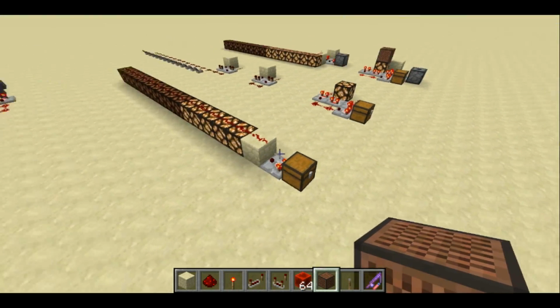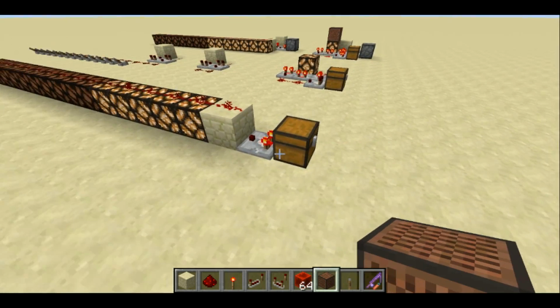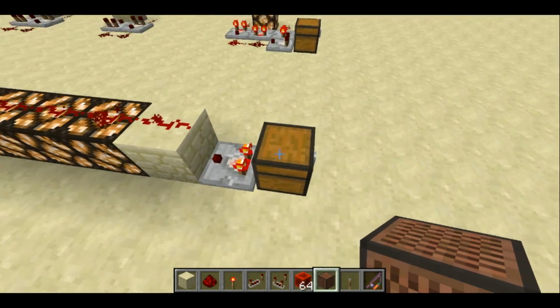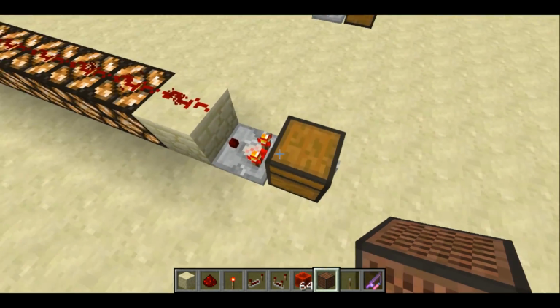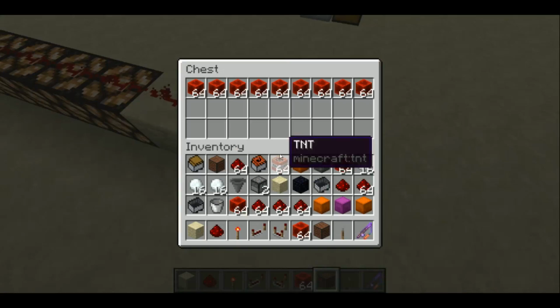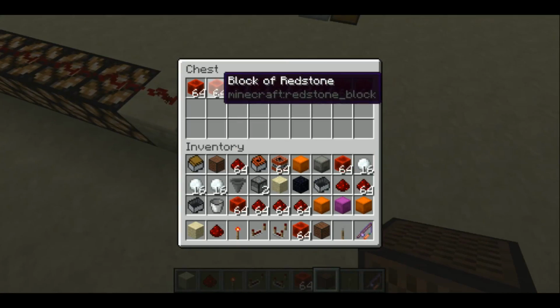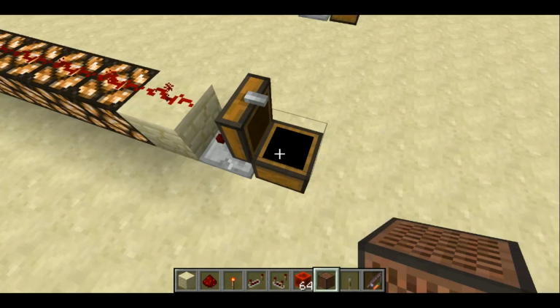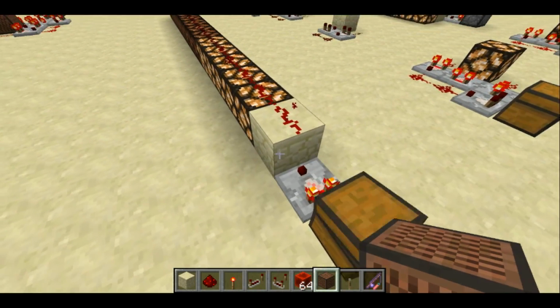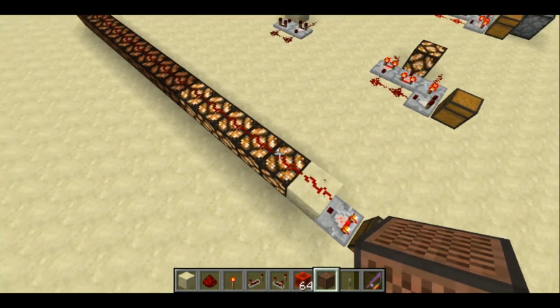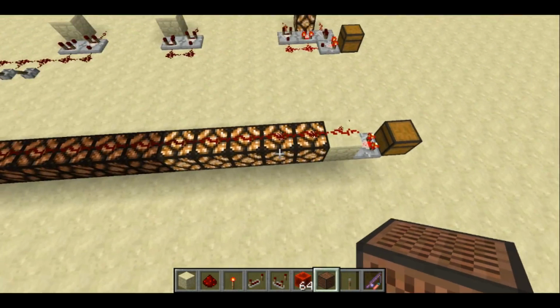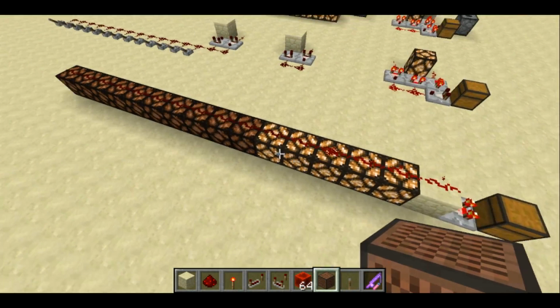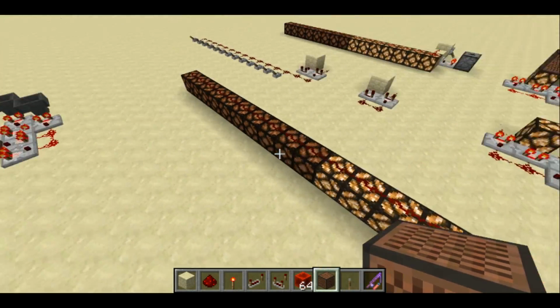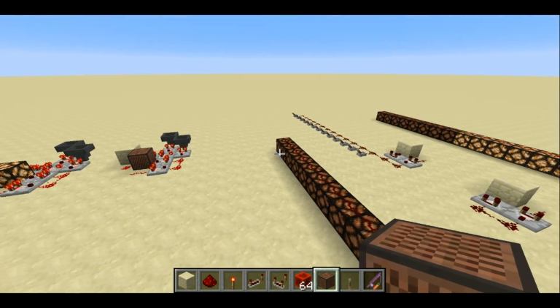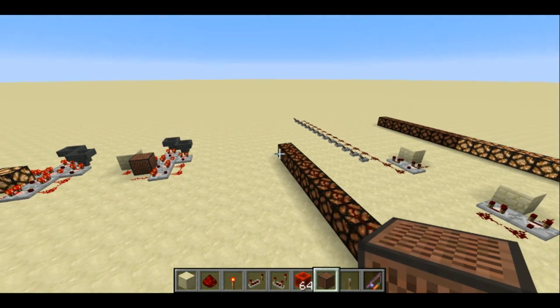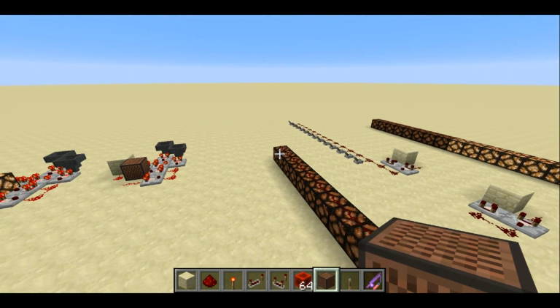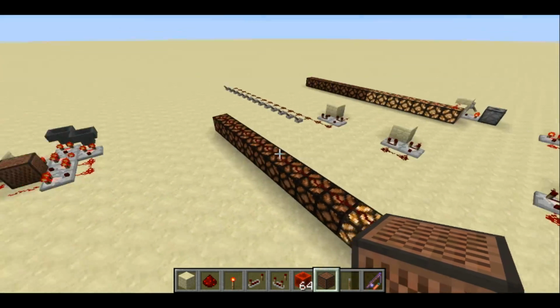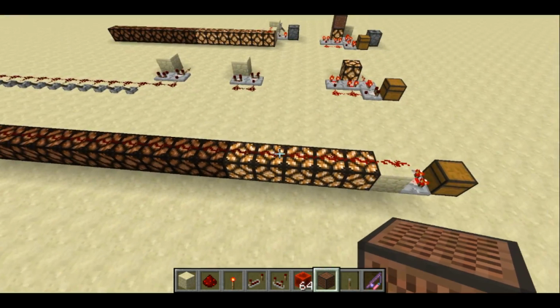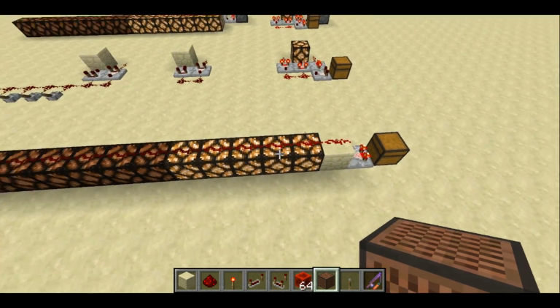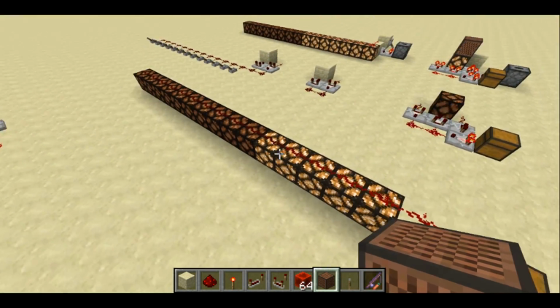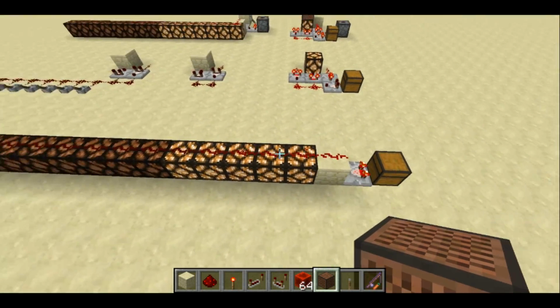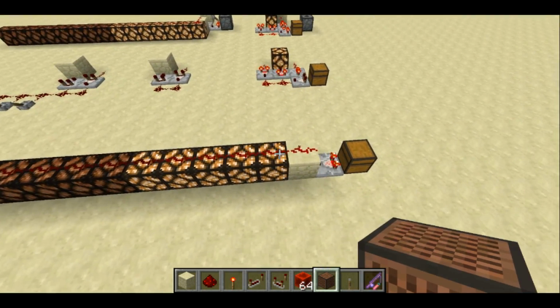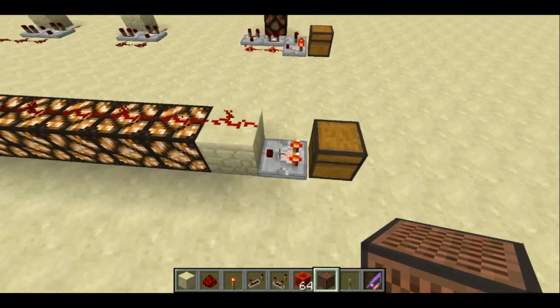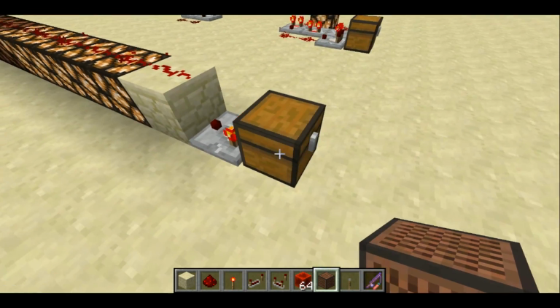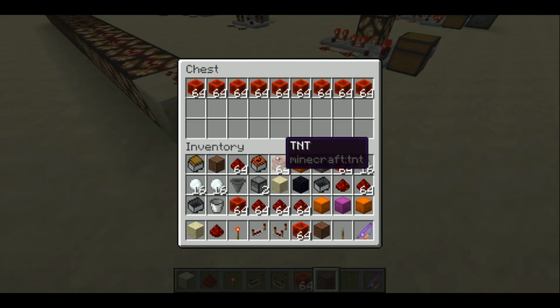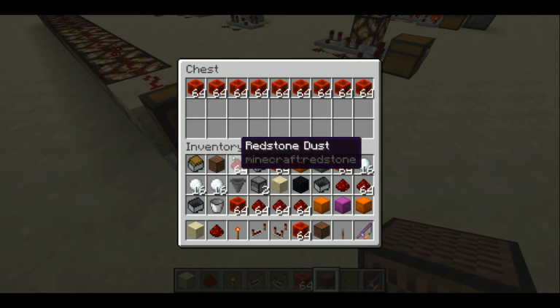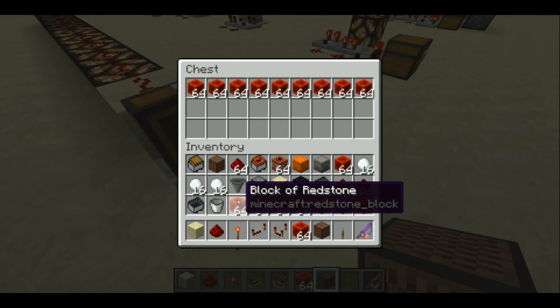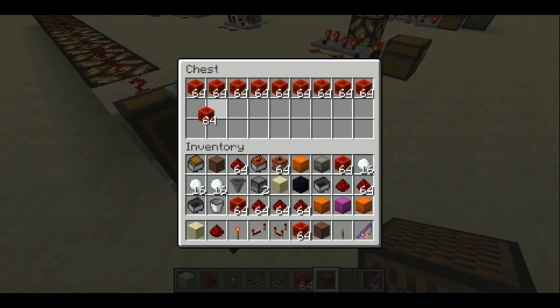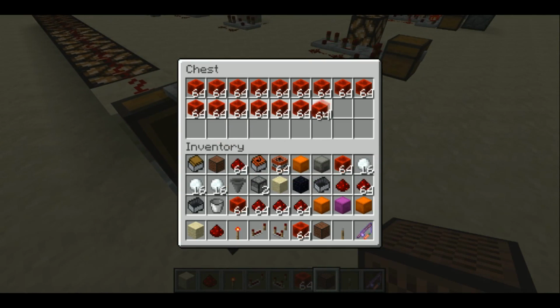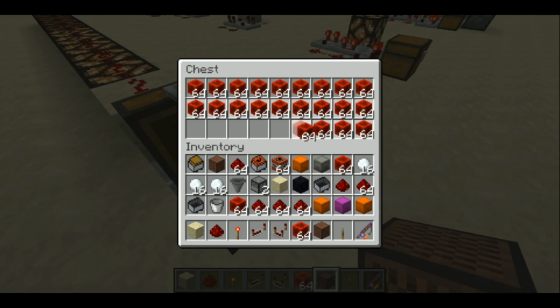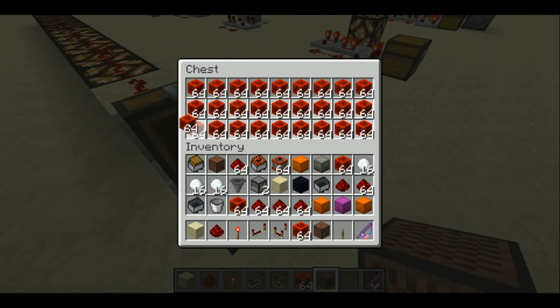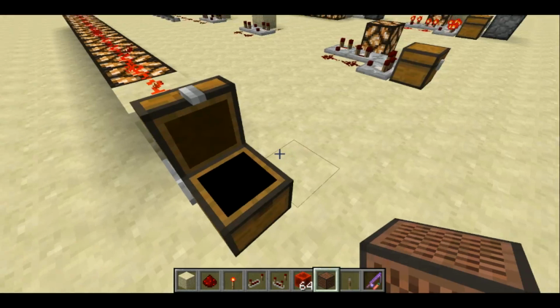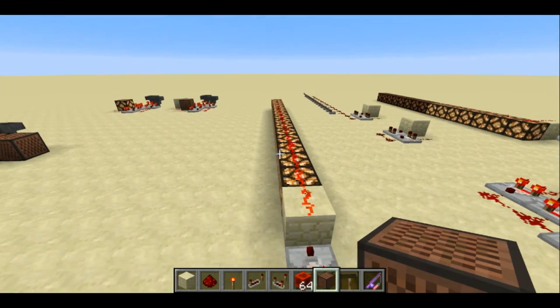So first of all, we have a comparator coming out of a chest. This chest is one third full, and so the signal strength is one third of the max — the max being 15 — and this is a signal strength of 5. If we go ahead and fill the chest up with blocks completely, it'll be a signal strength of 15.